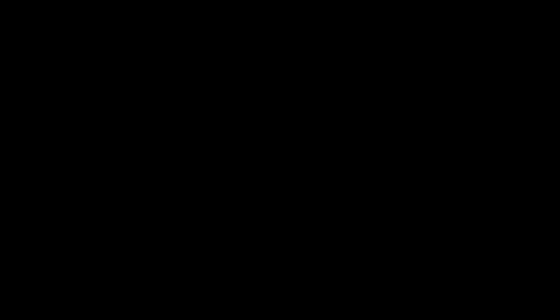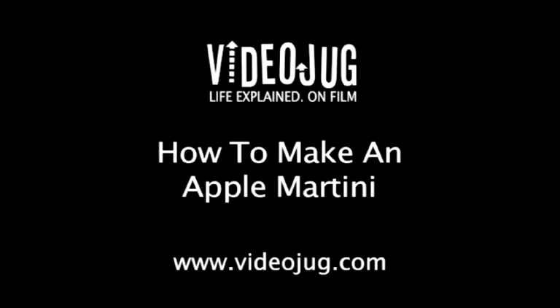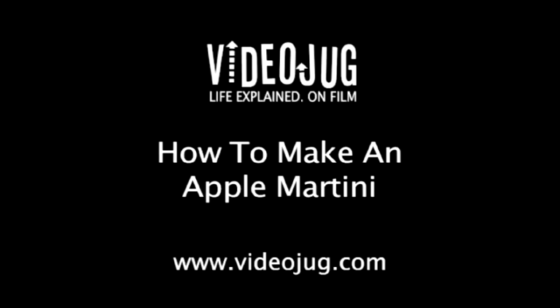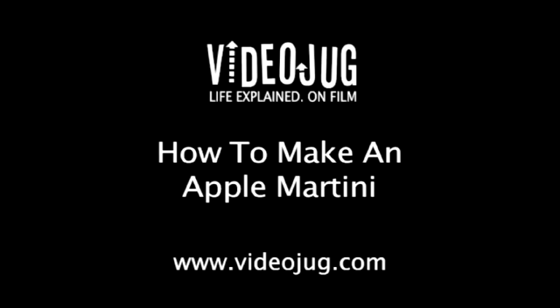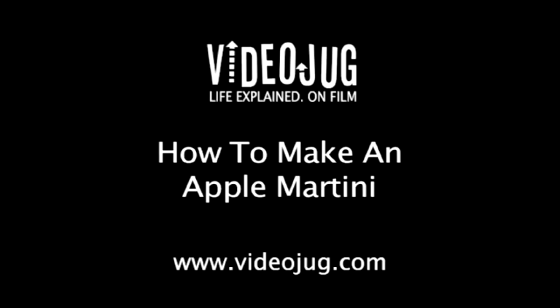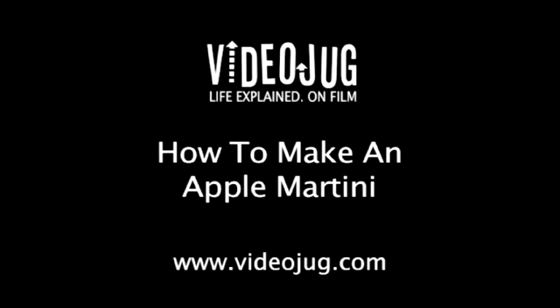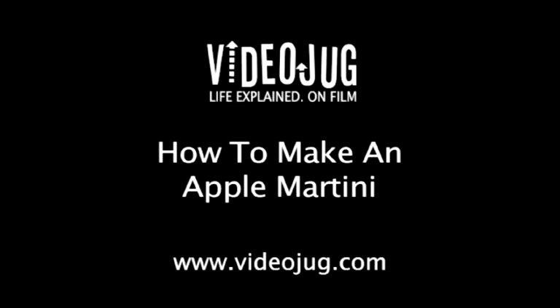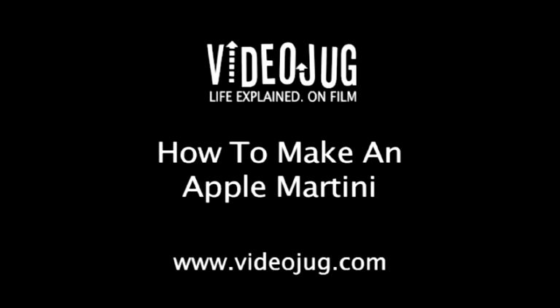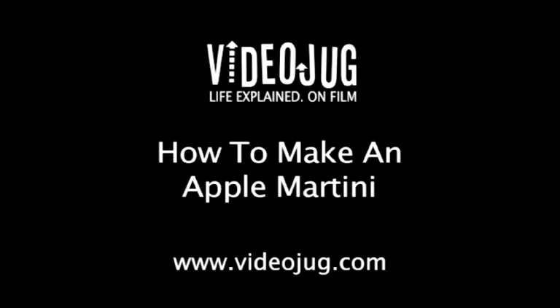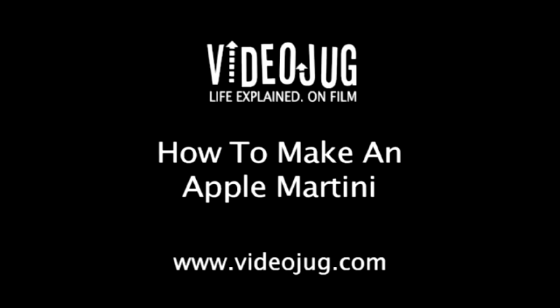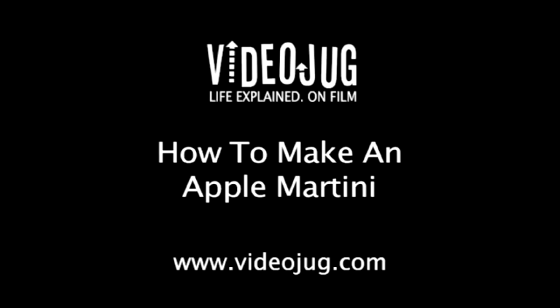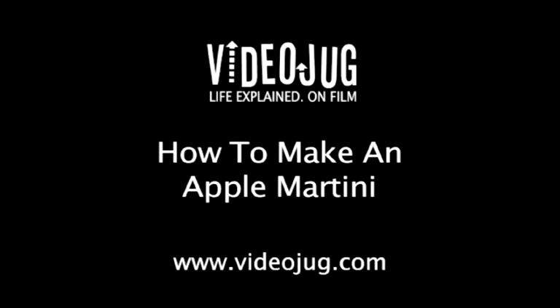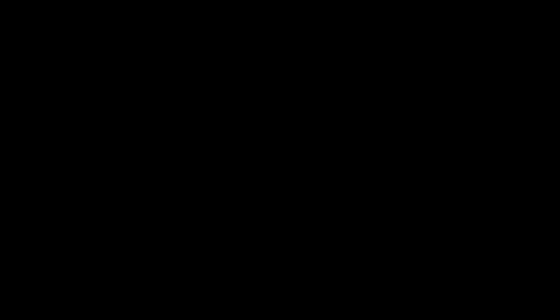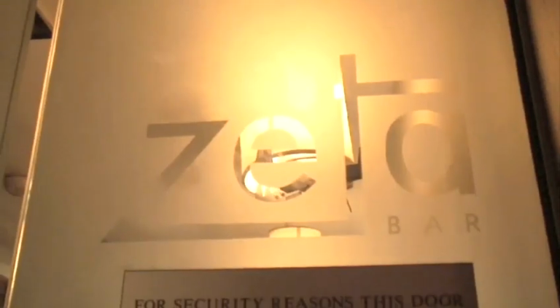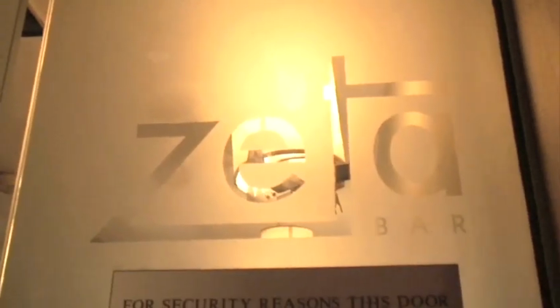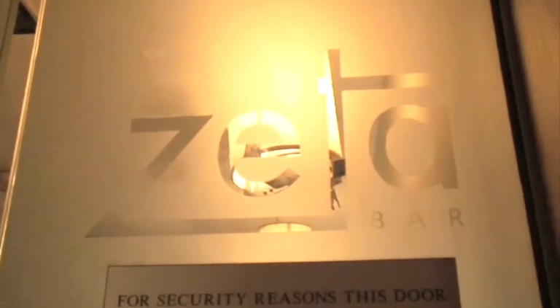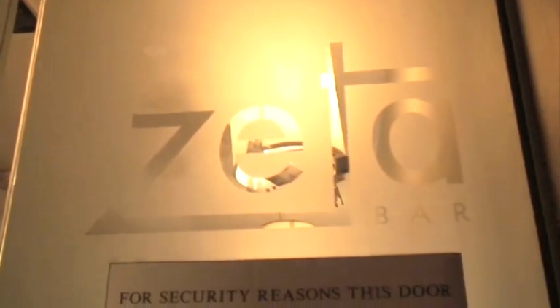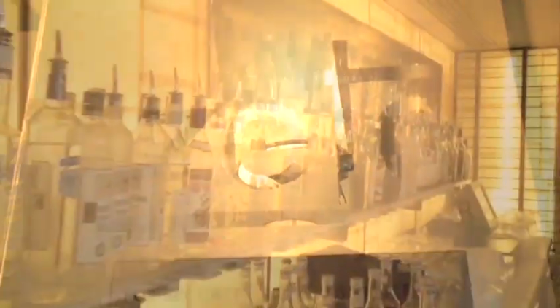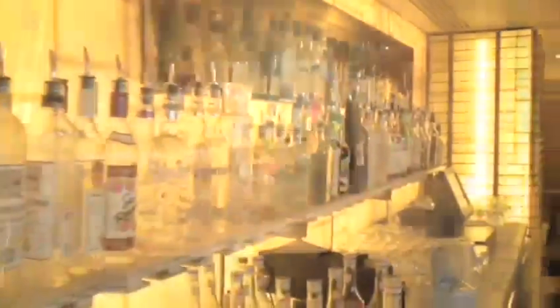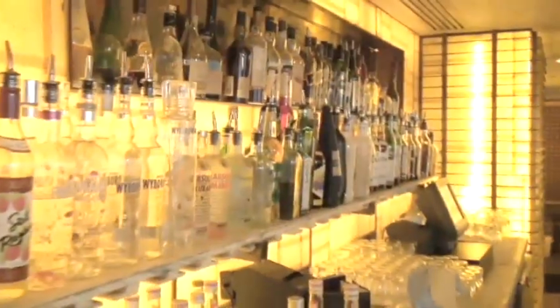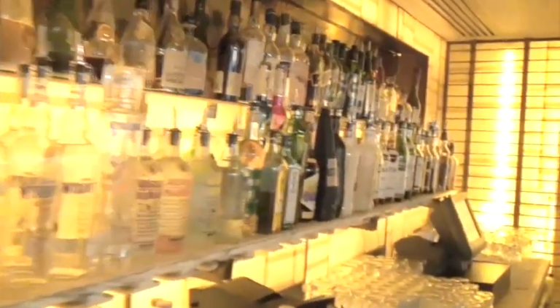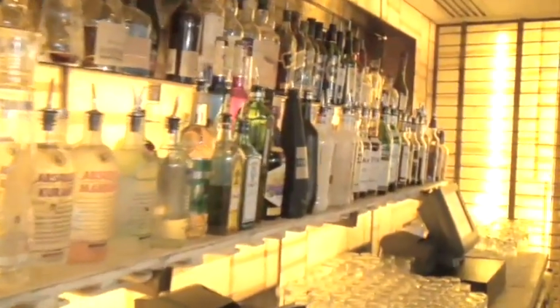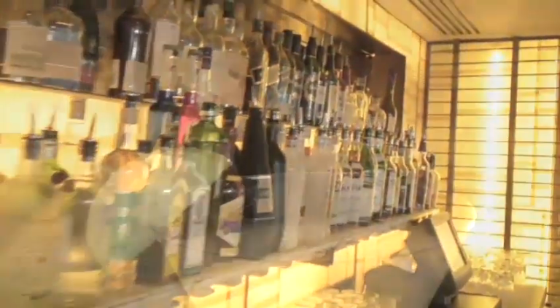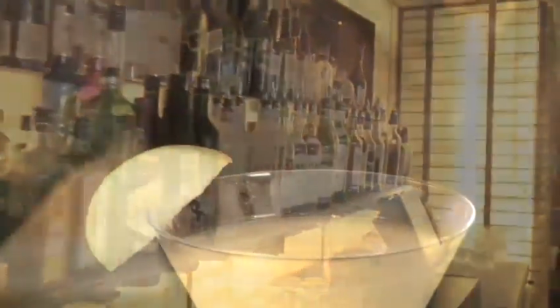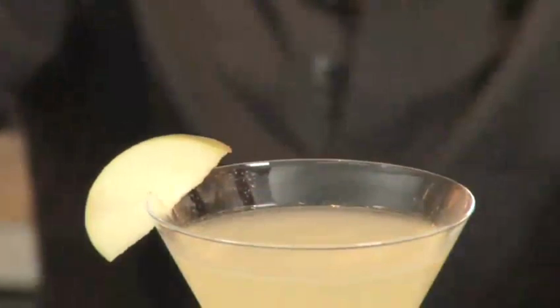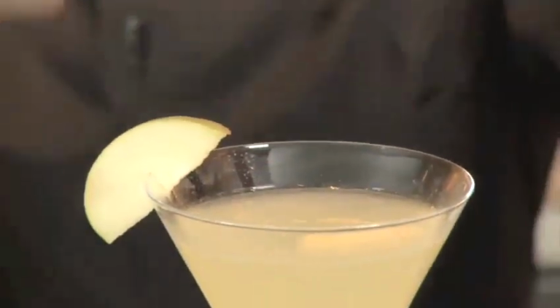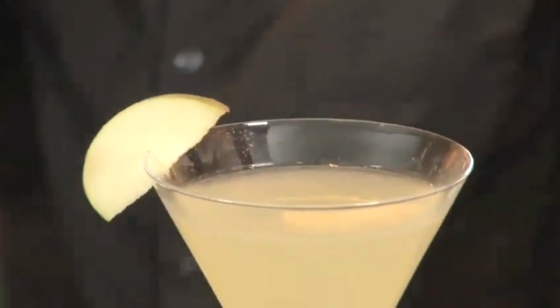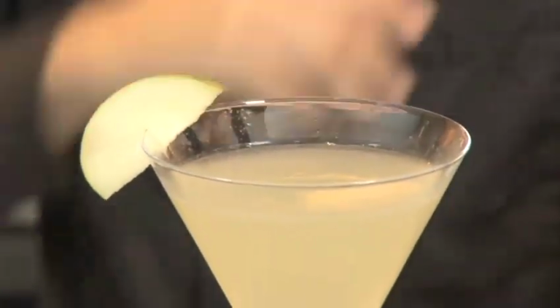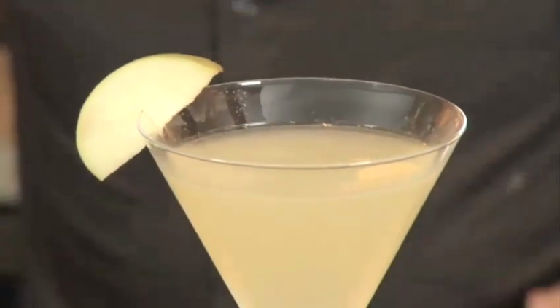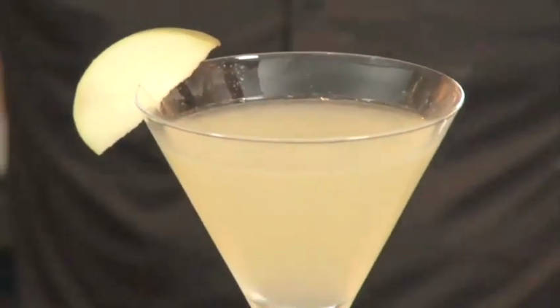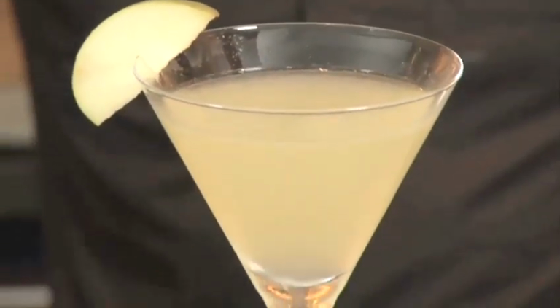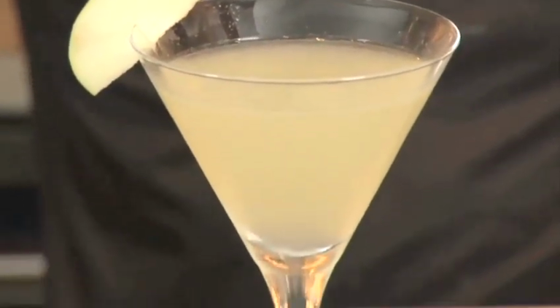How to make an apple martini. Hello and welcome to Videojug. We've come to Zeta Bar at the Park Lane Hilton in London. Head bartender Mauro Pisano is going to show us how to make a vodka-based apple martini.